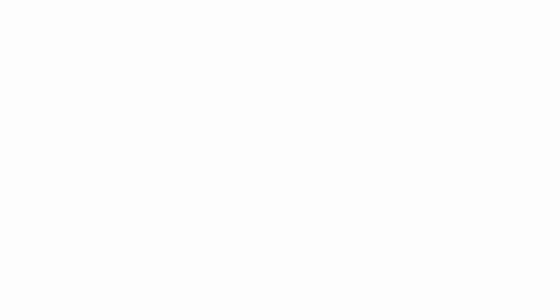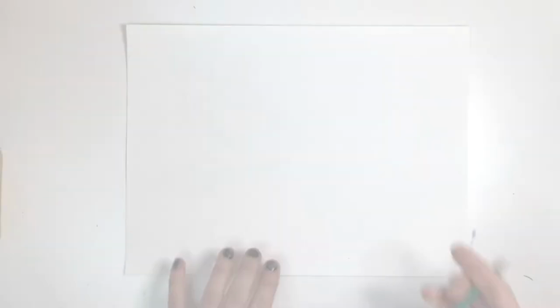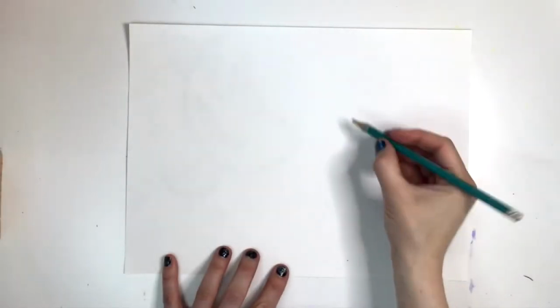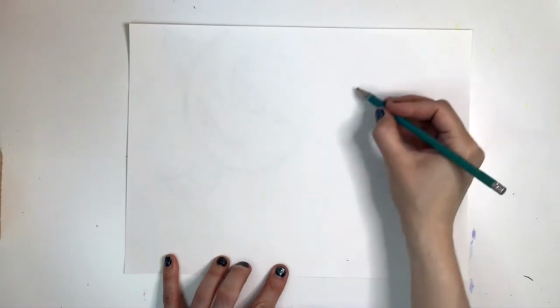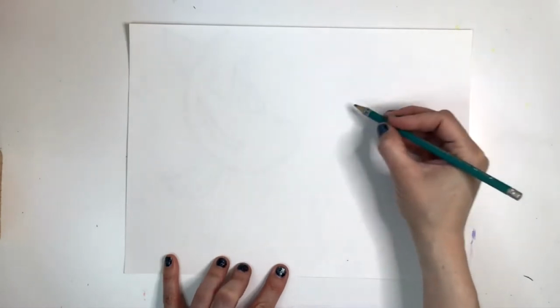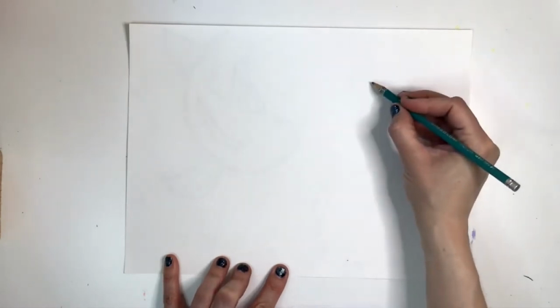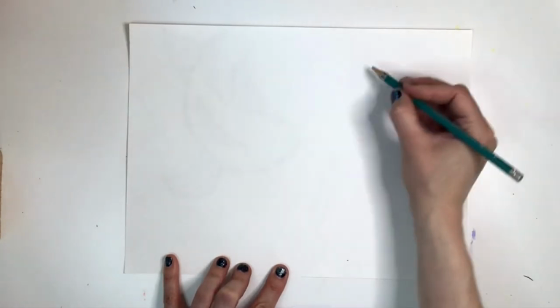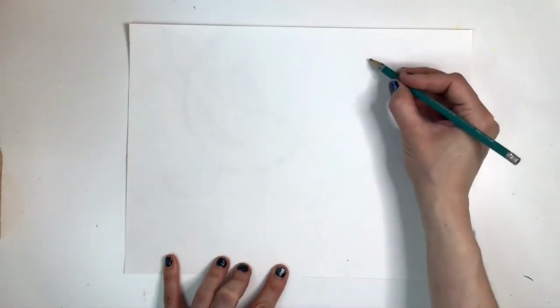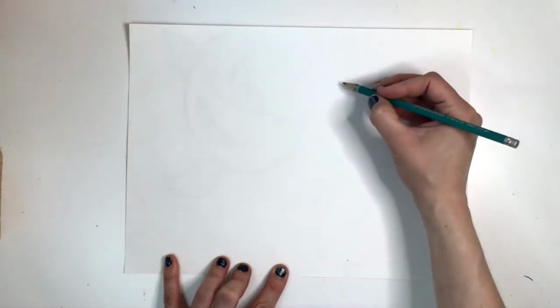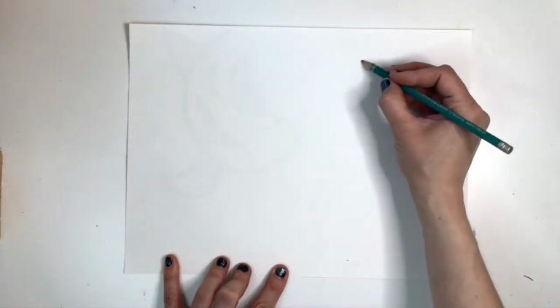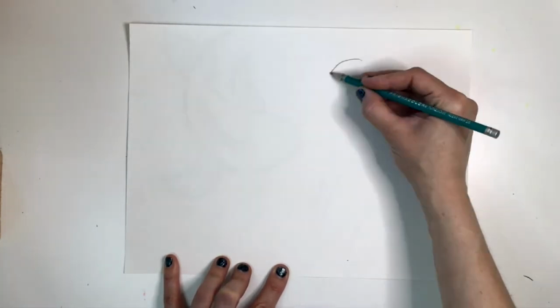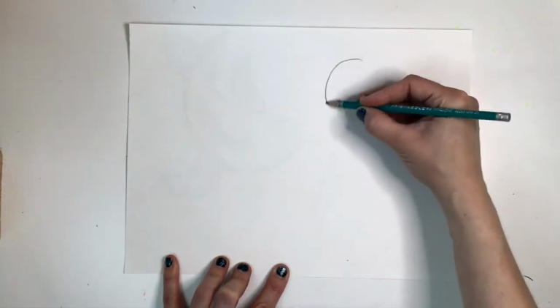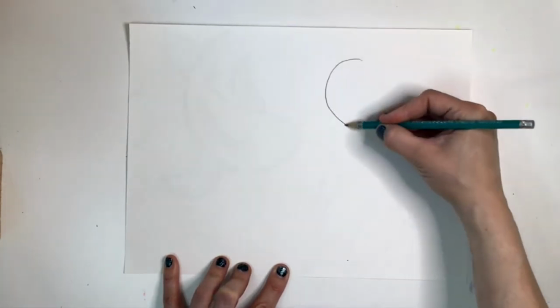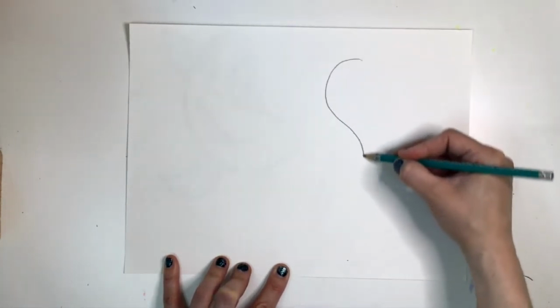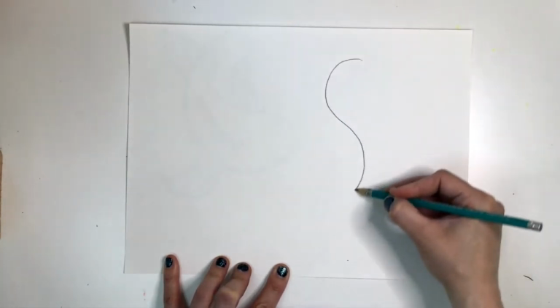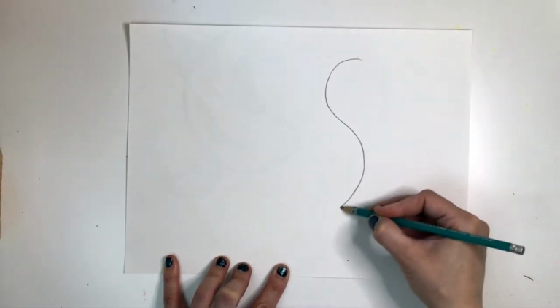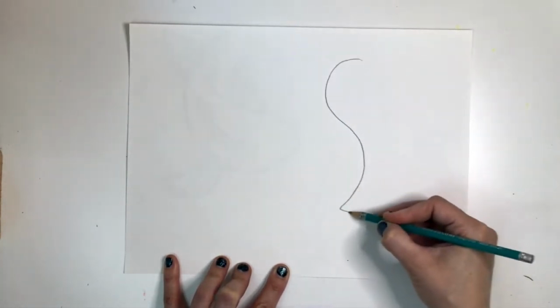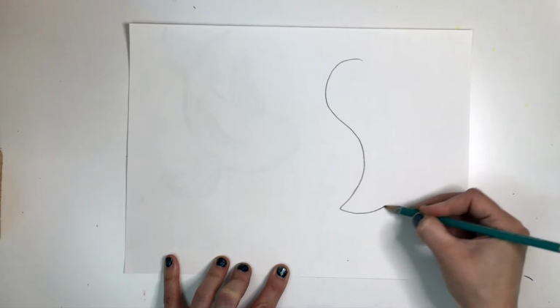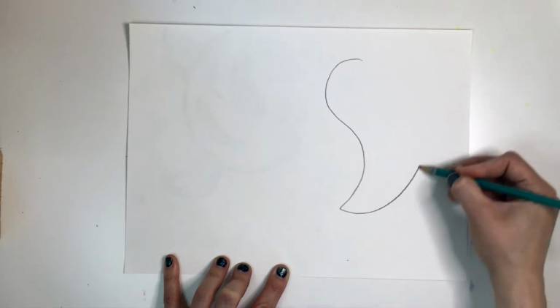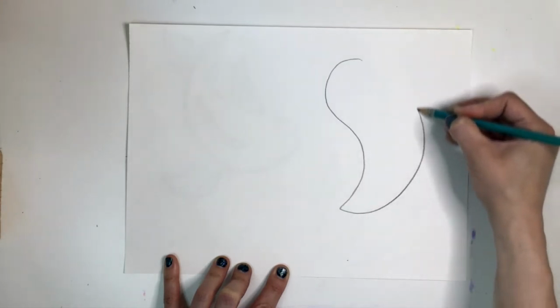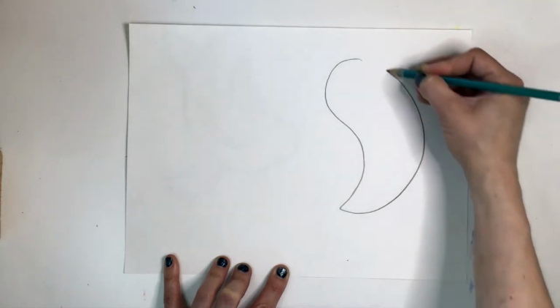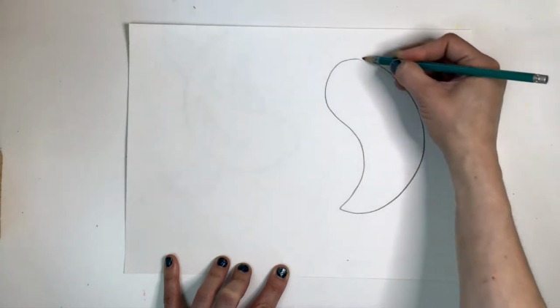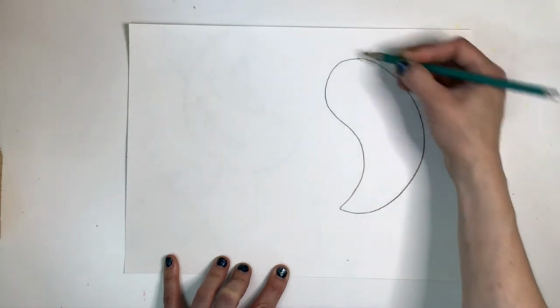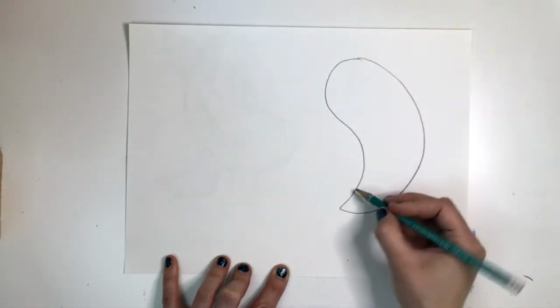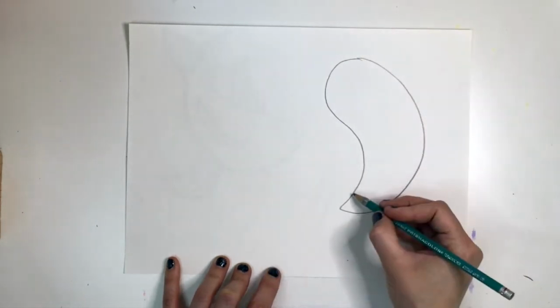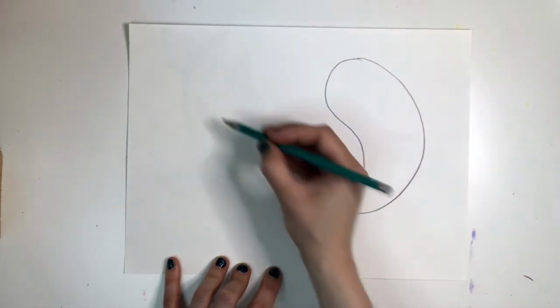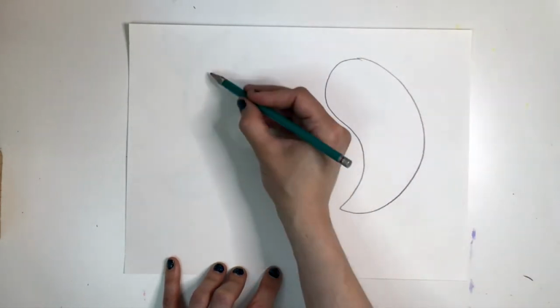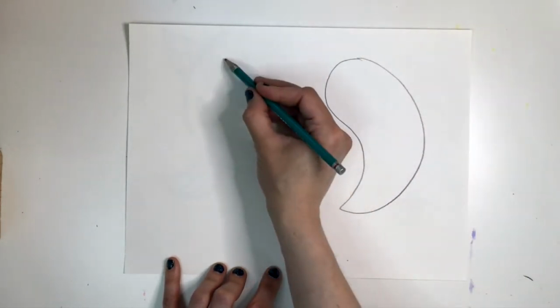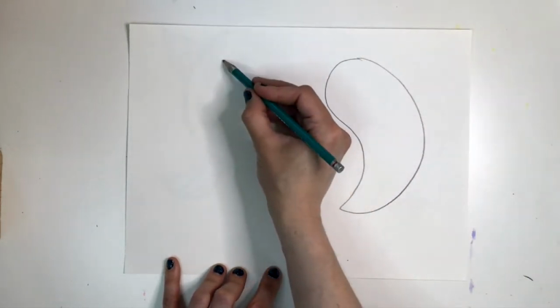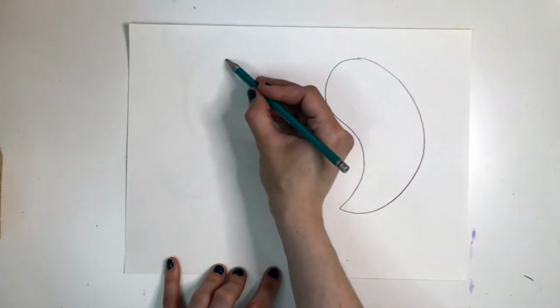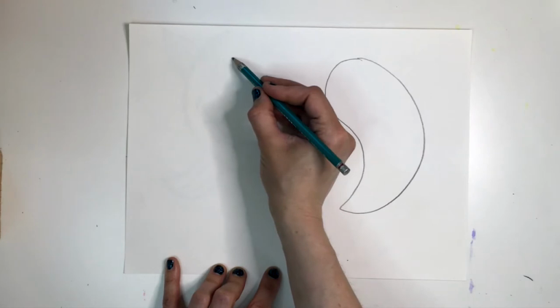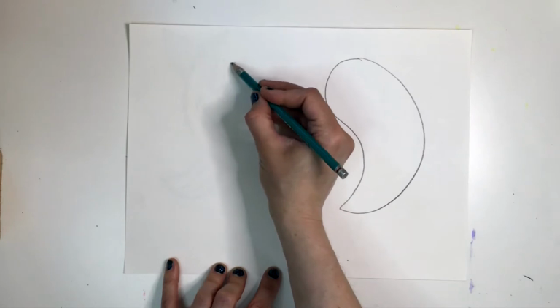Our perspective is from above, like we were looking down into a koi fish pond. I'm going to draw two koi fish. I'm first going to shape their bodies like a yin-yang — it's also similar to a paisley or a long teardrop shape.